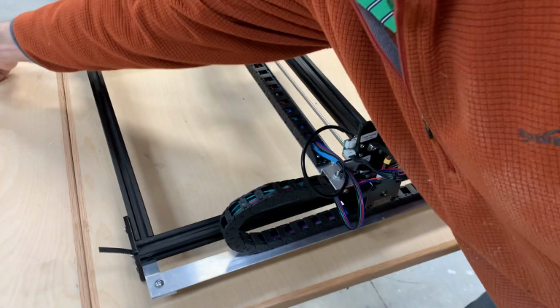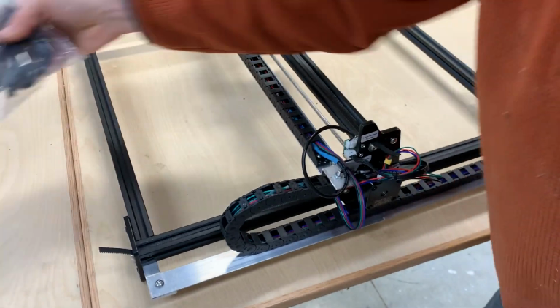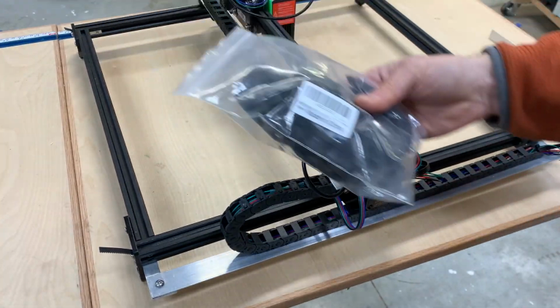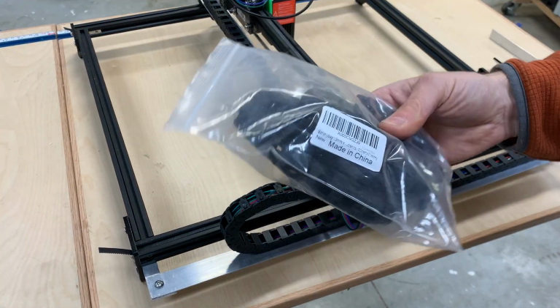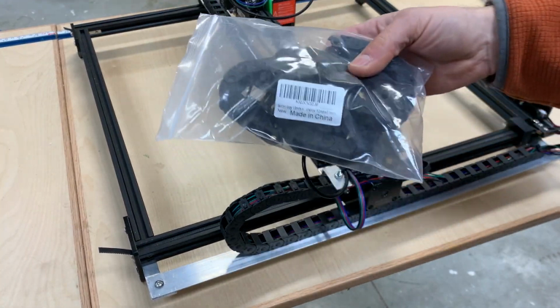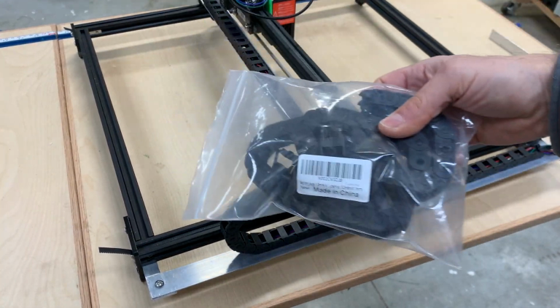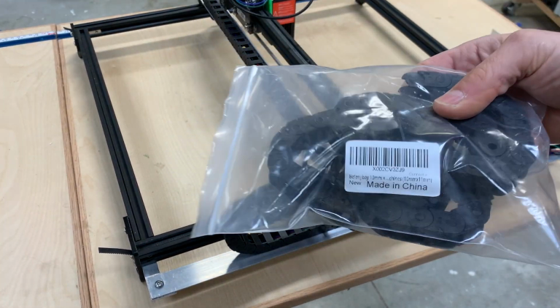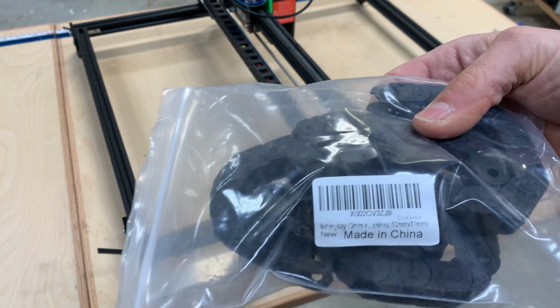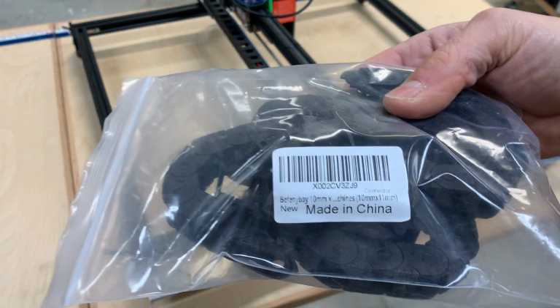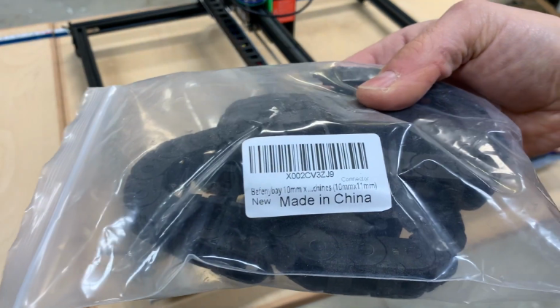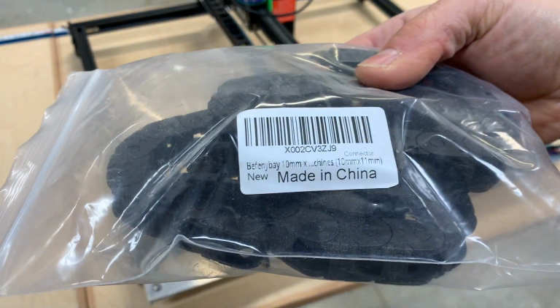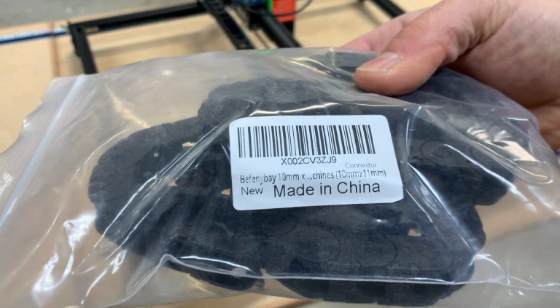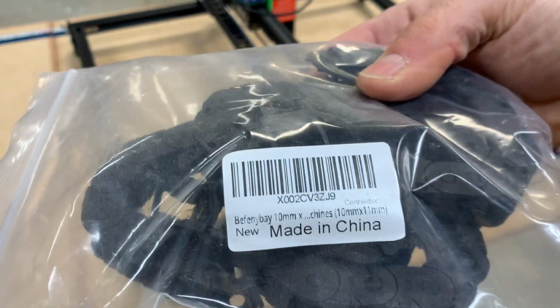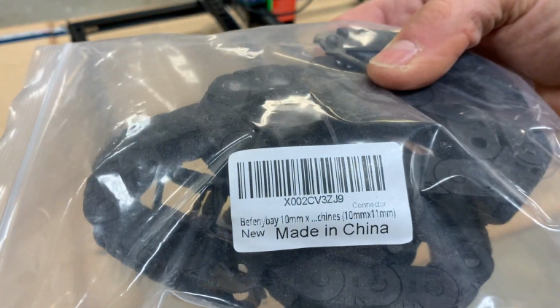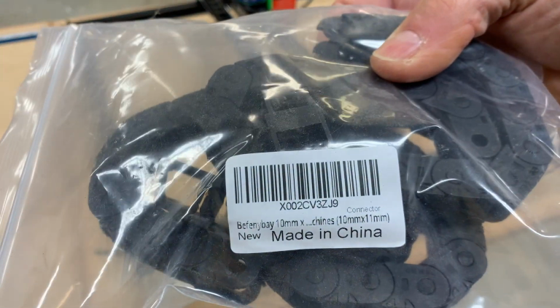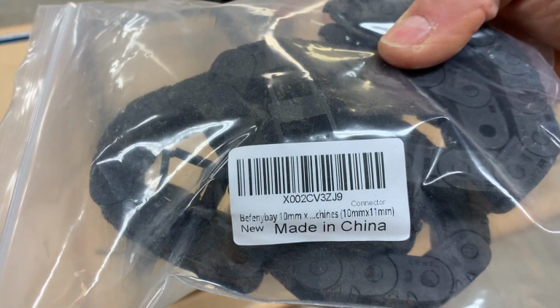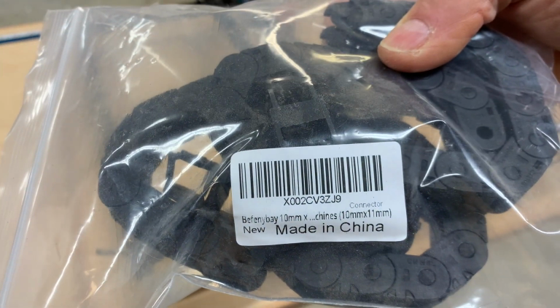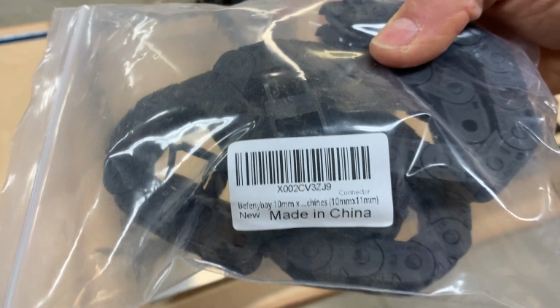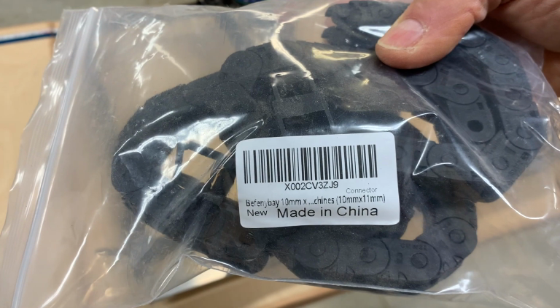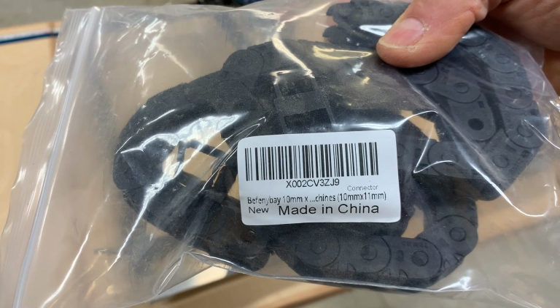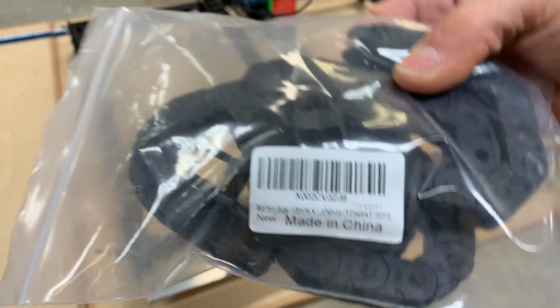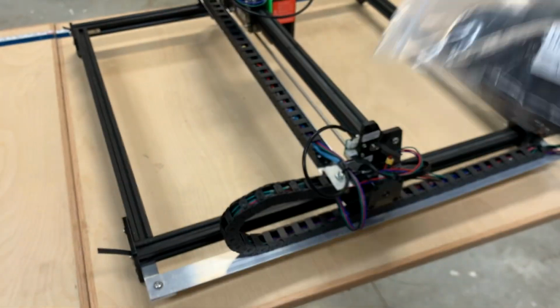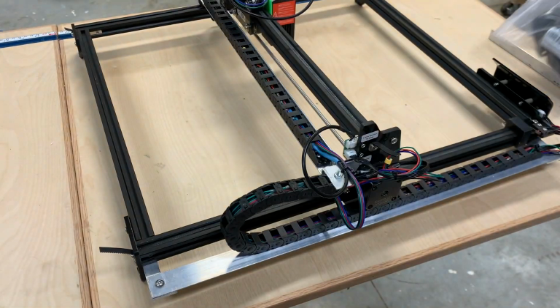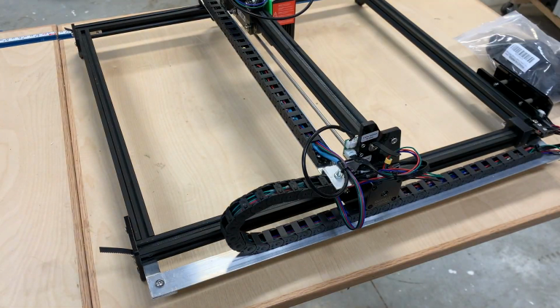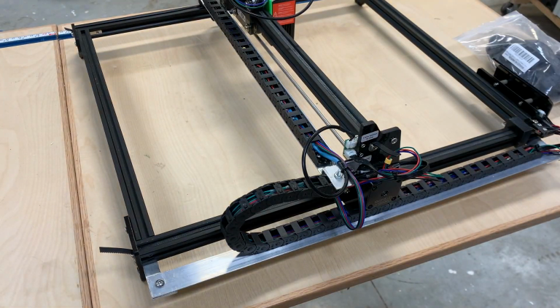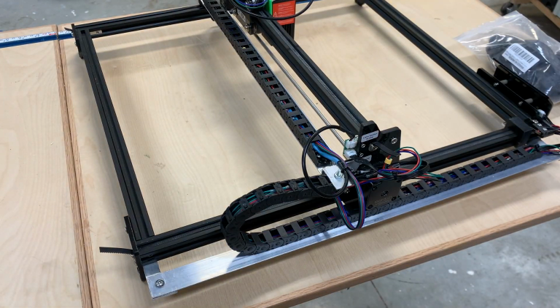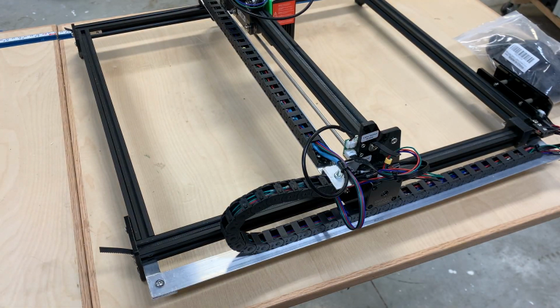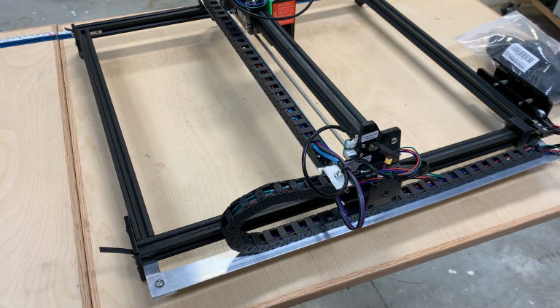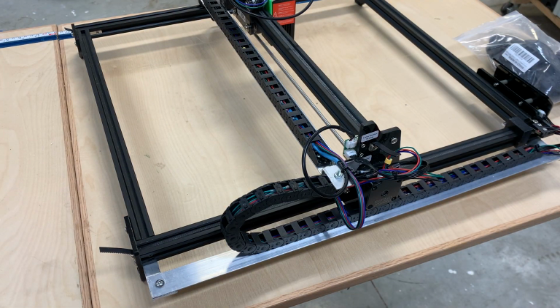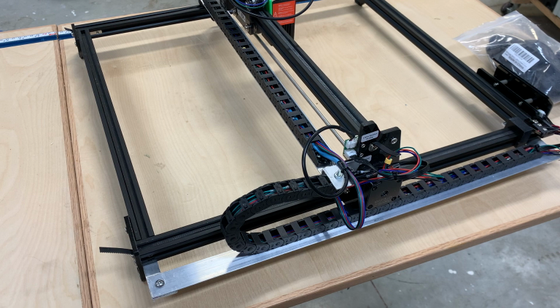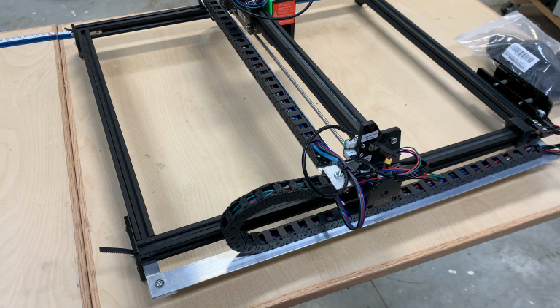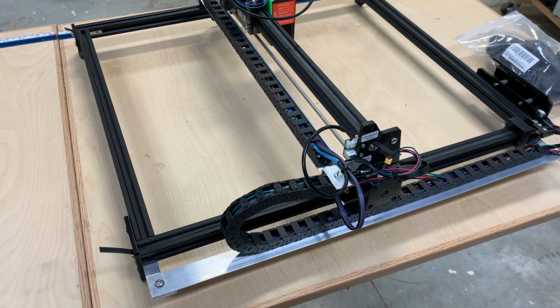It was about ten or eleven dollars. I bought two of them and have a spare. I'll put the Amazon link in the description. It works like a champ.